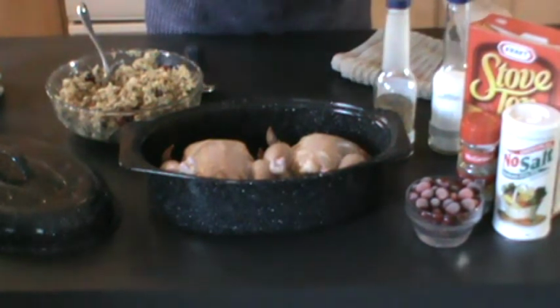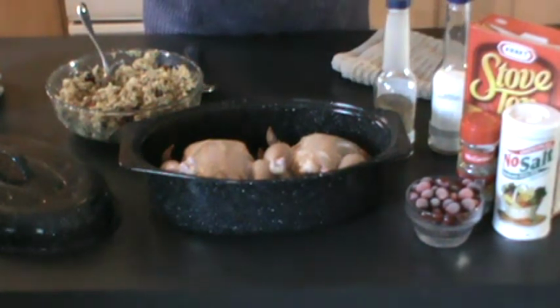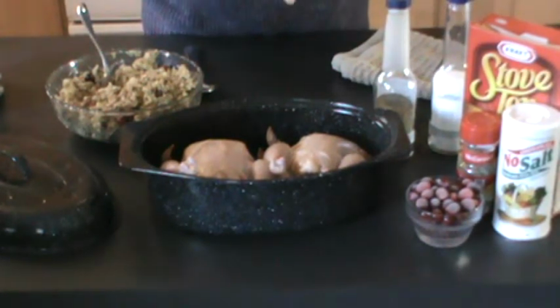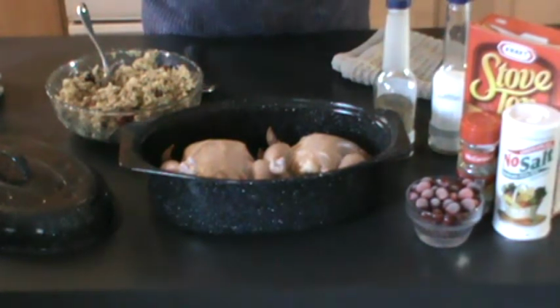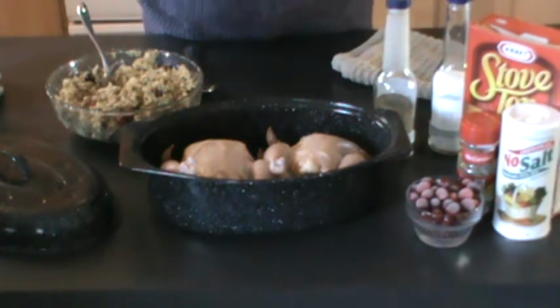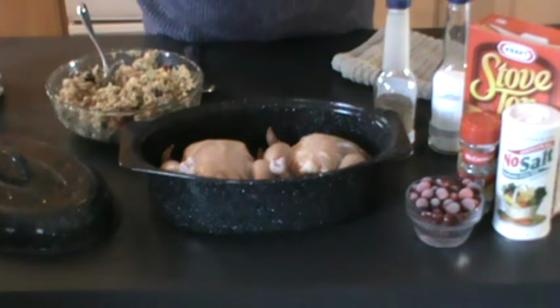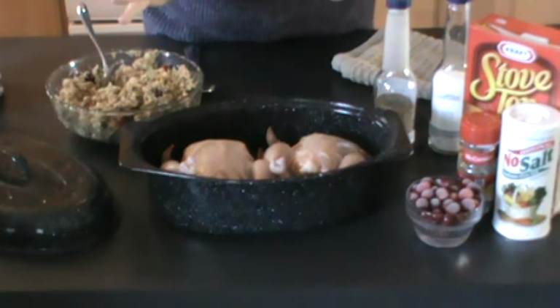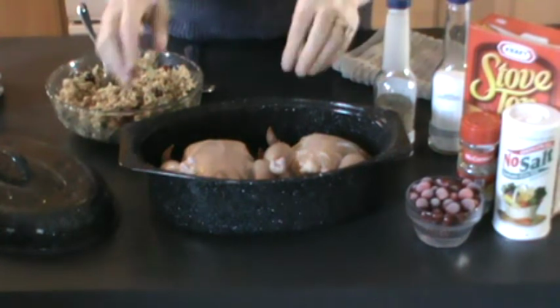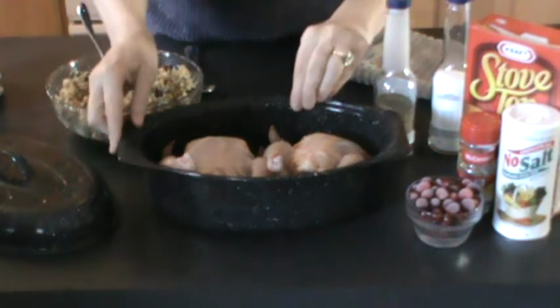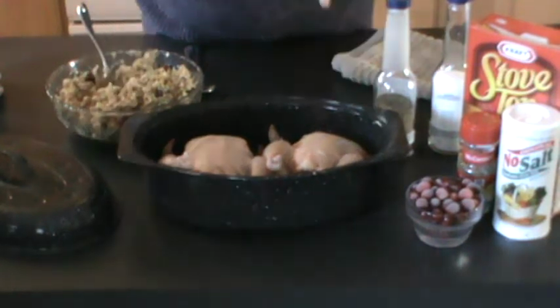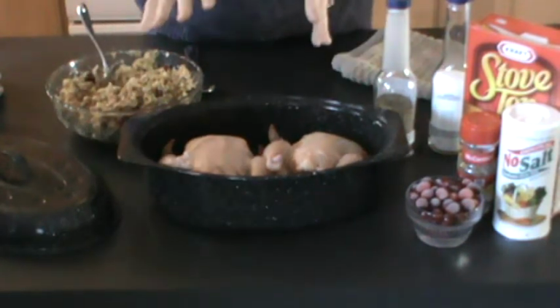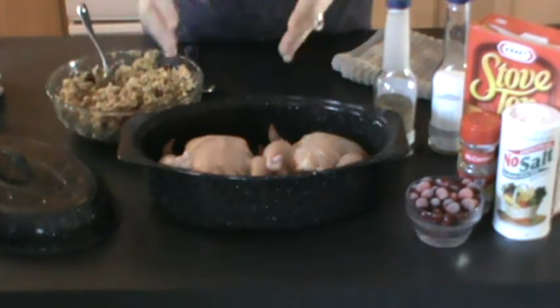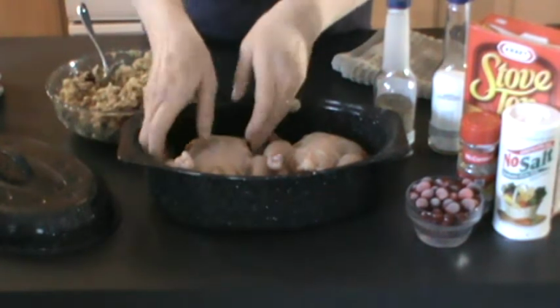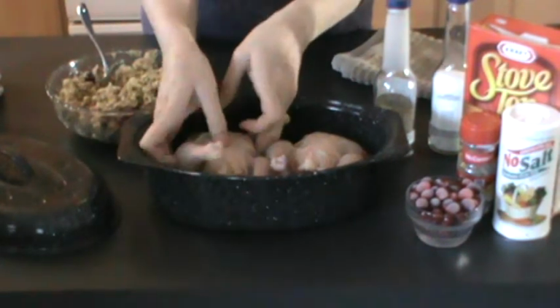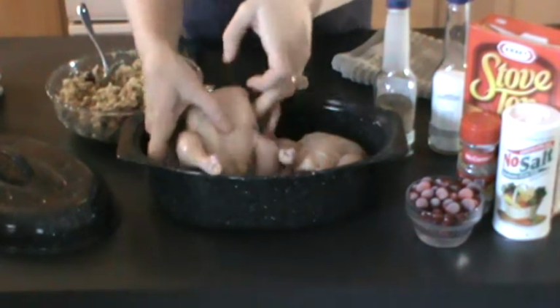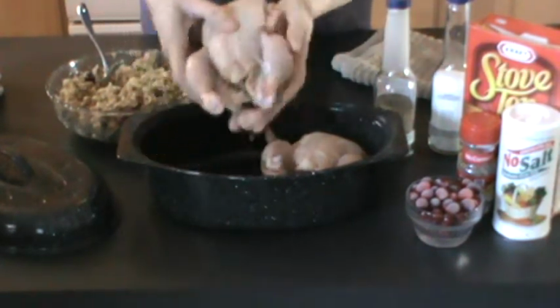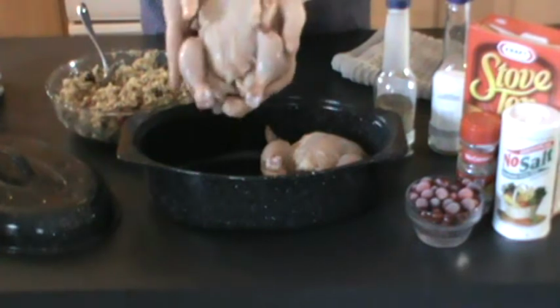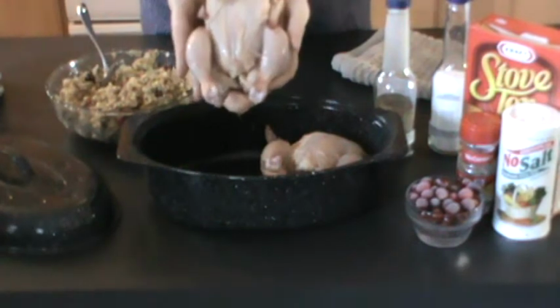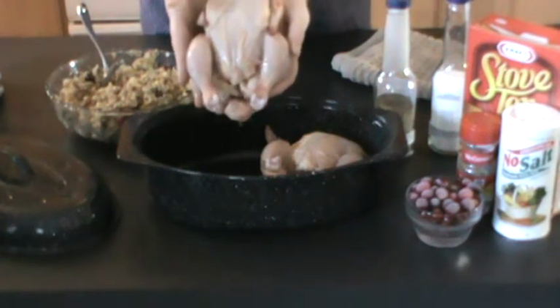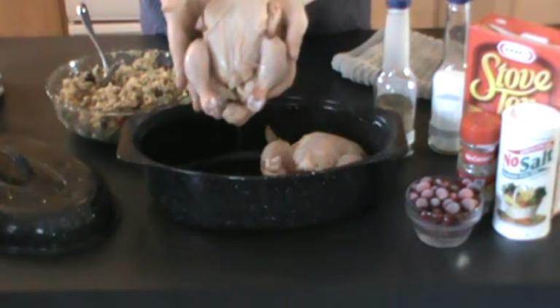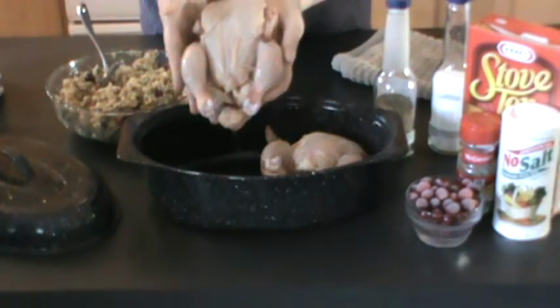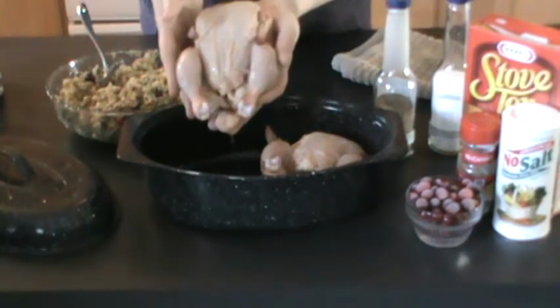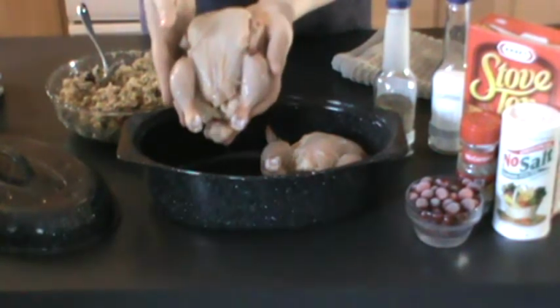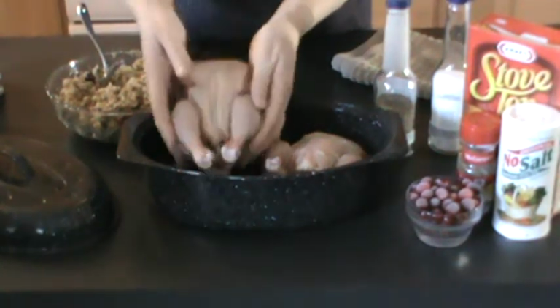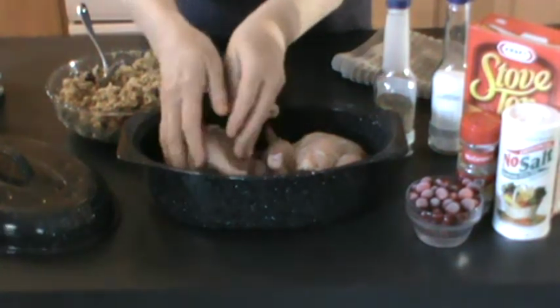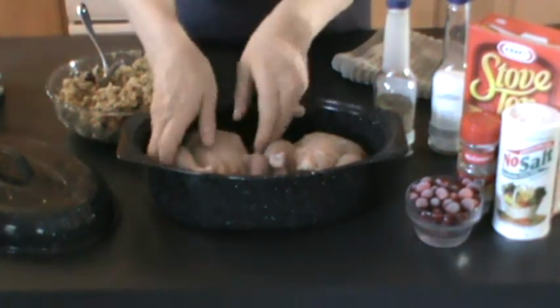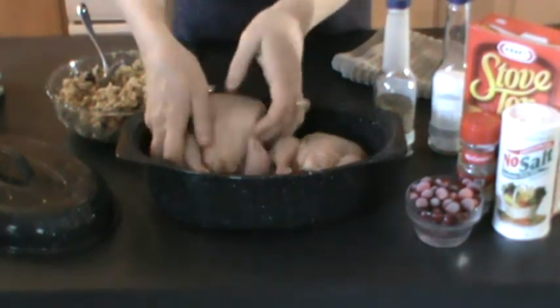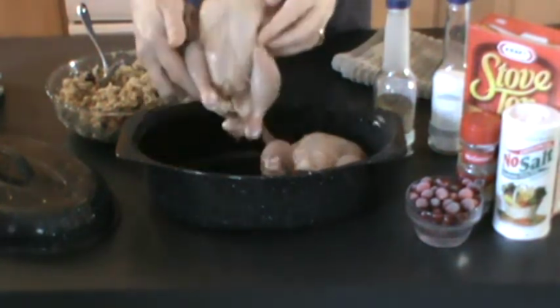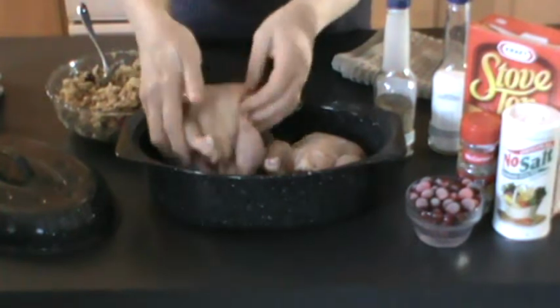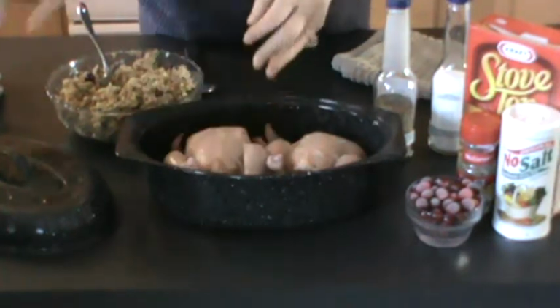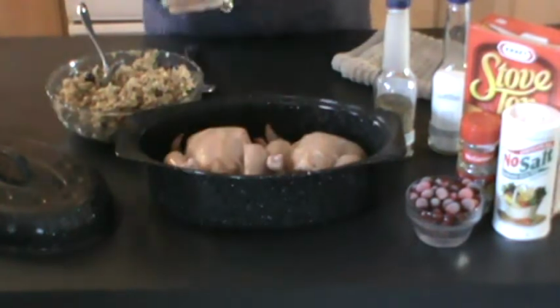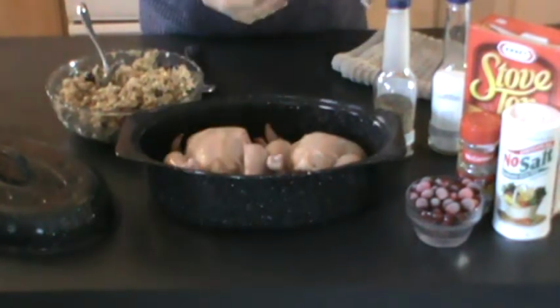Today we're cooking Rock Cornish Game Hens. I like Rock Cornish Game Hens because they're small — it's not like cooking a big chicken that you have to cut up. We're going to be stuffing them. These each weigh 20 ounces. I bought them at Publix.